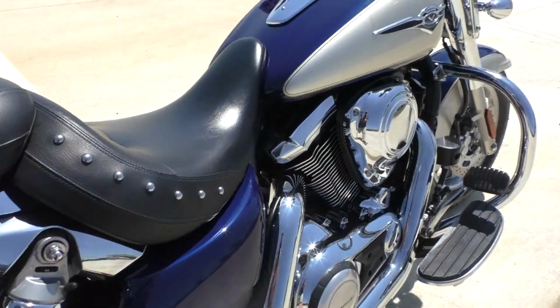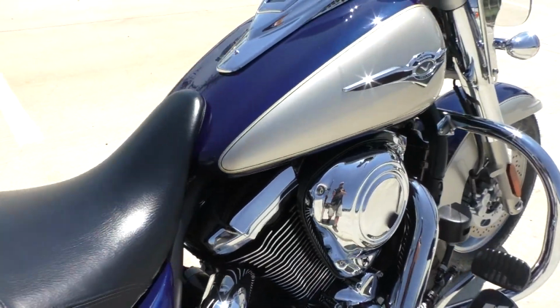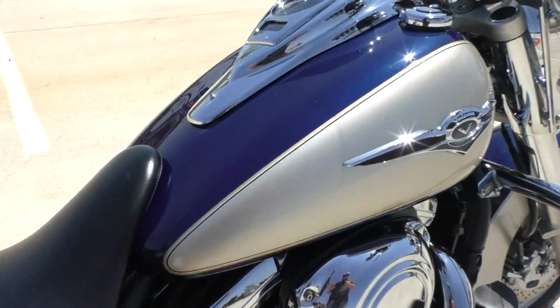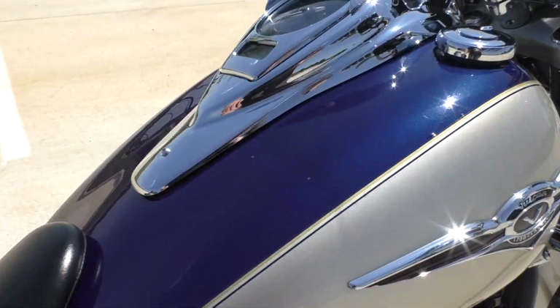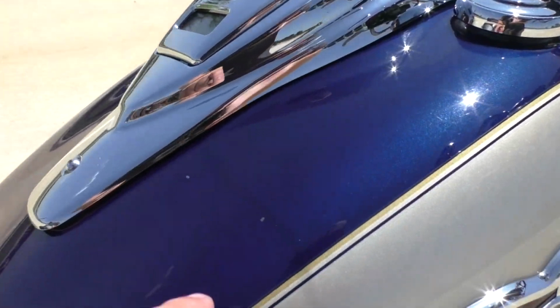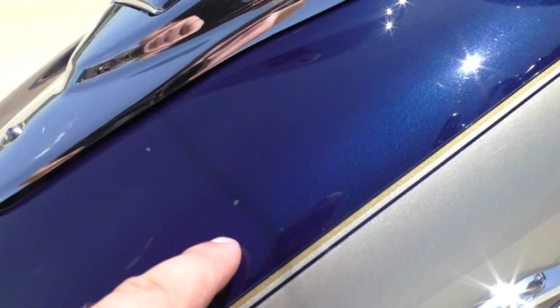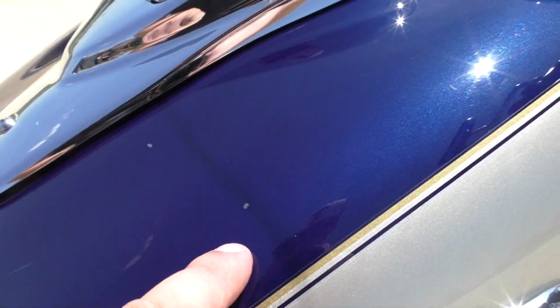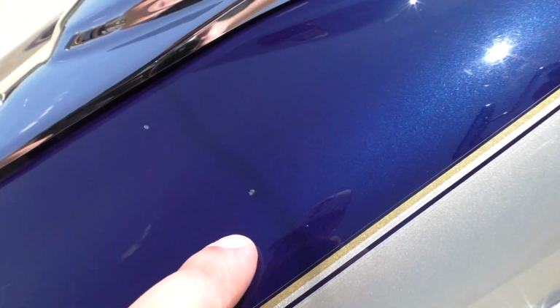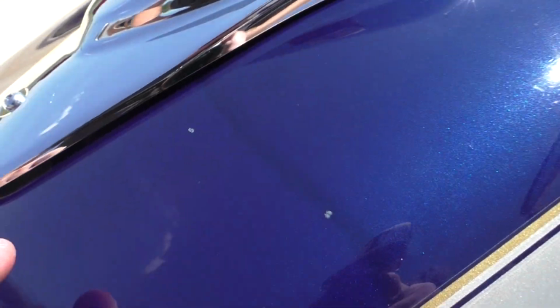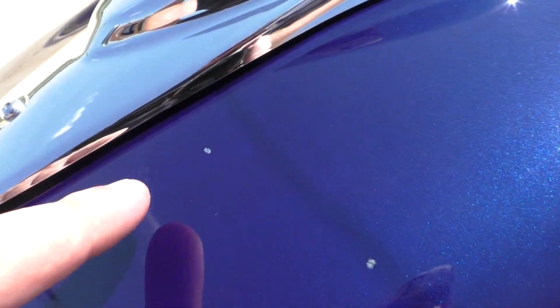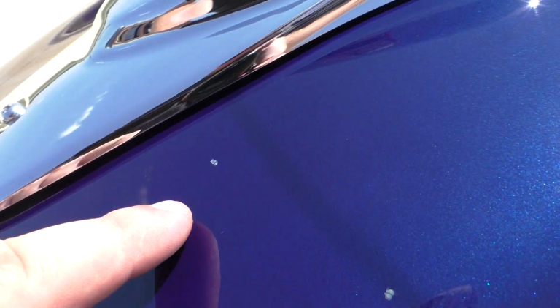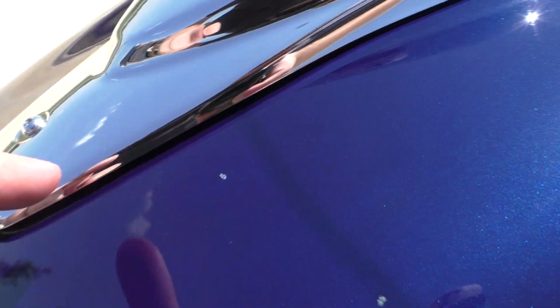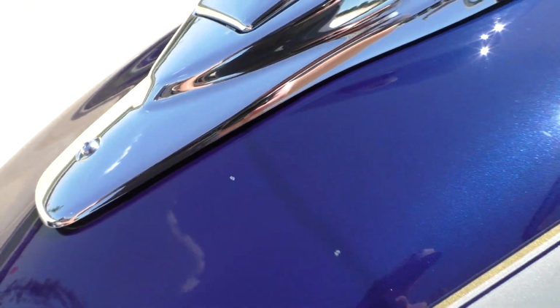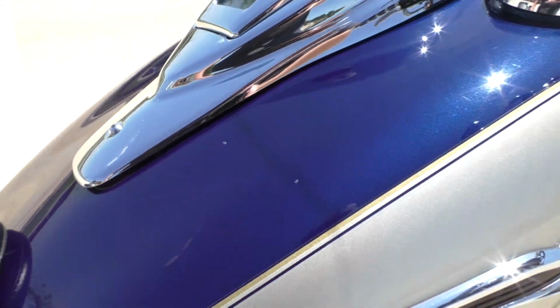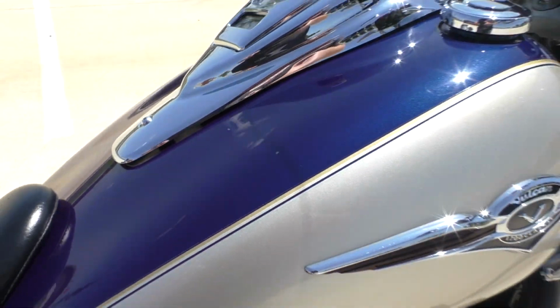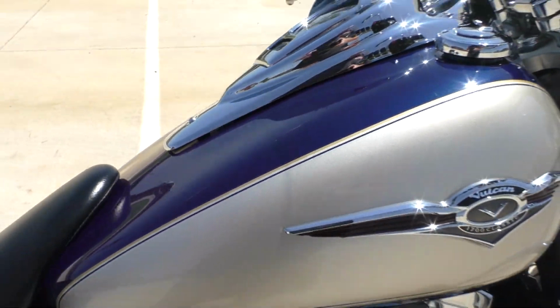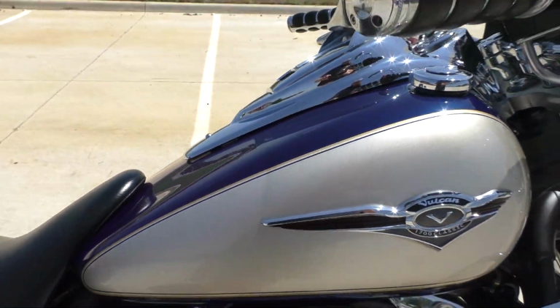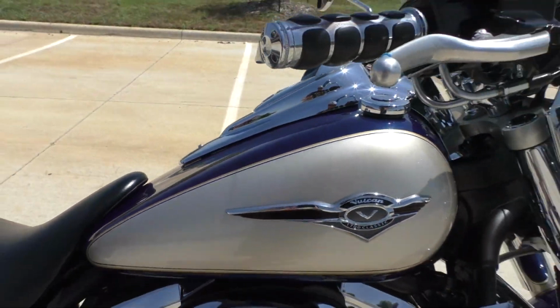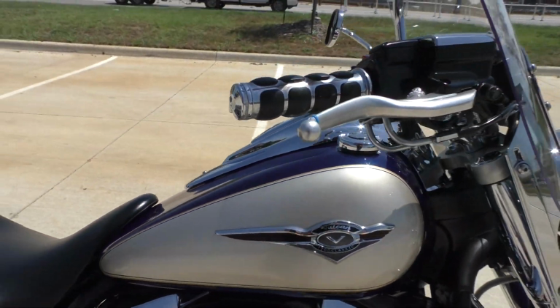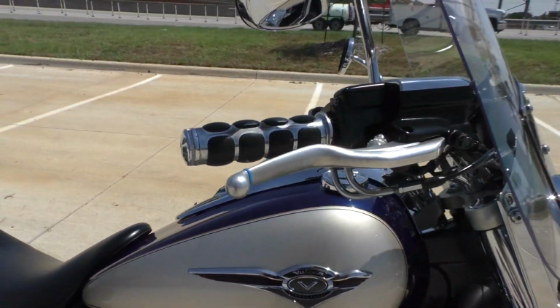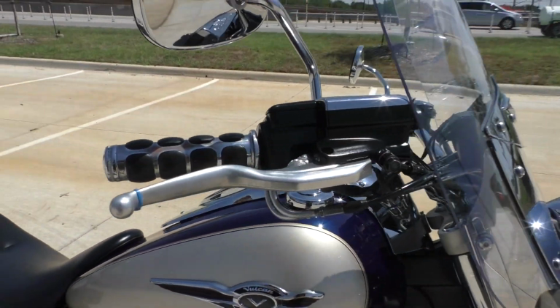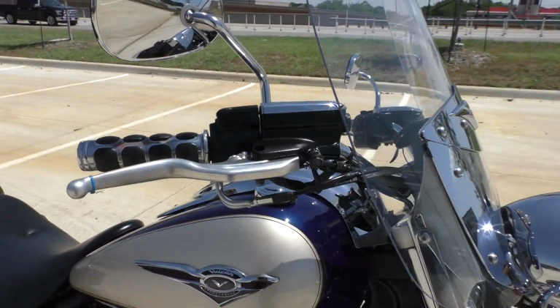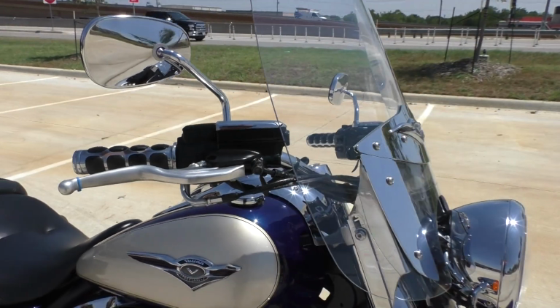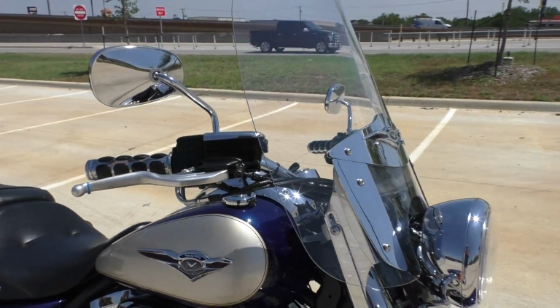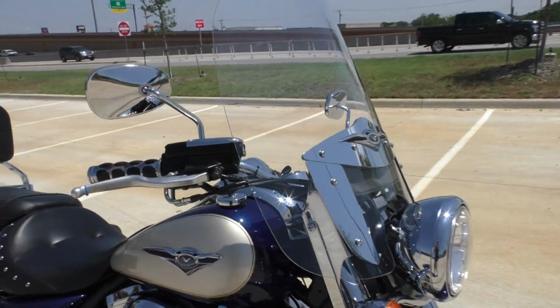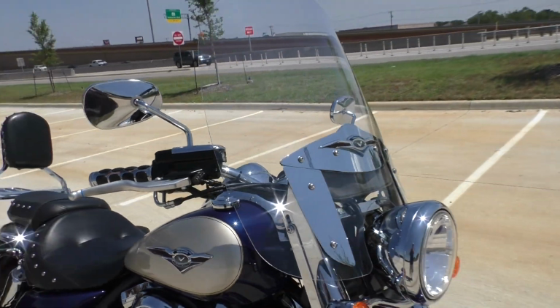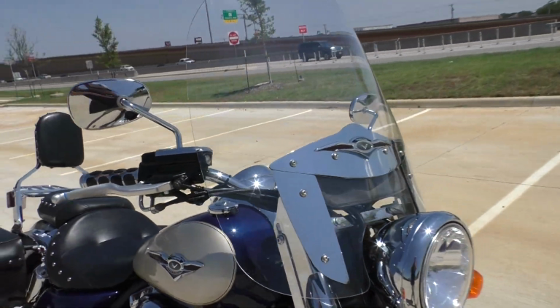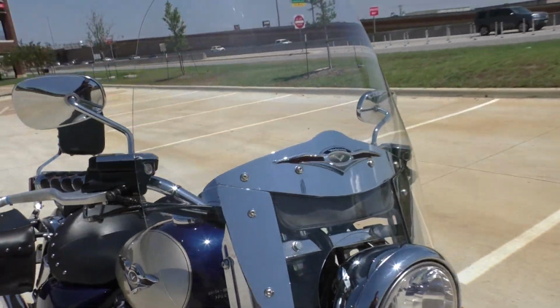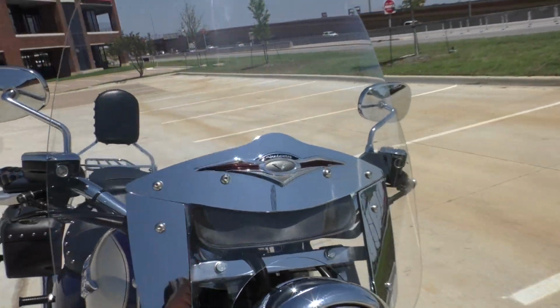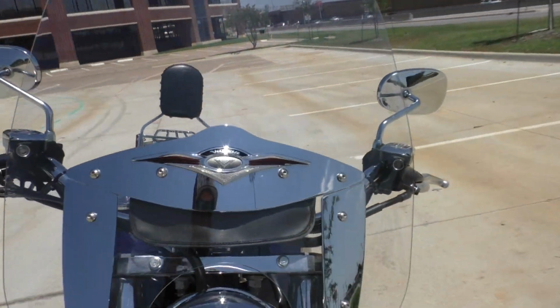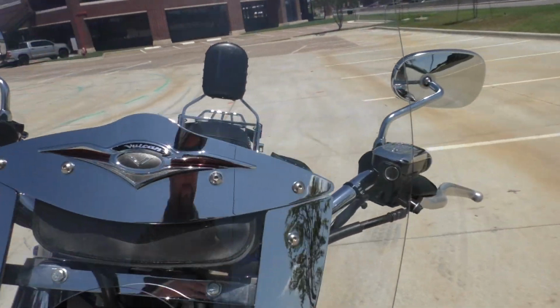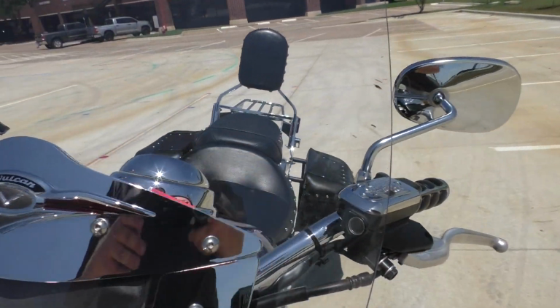There are two spots on the top of the tank. It's got some upgraded grips and a nice tall windshield, though the windshield had a few nicks in it as well.